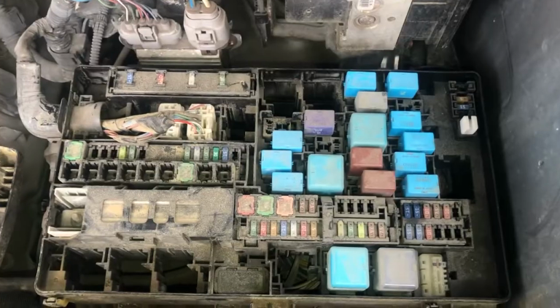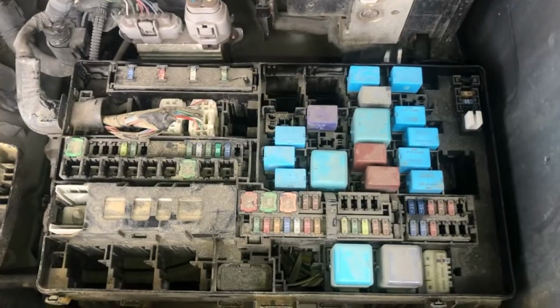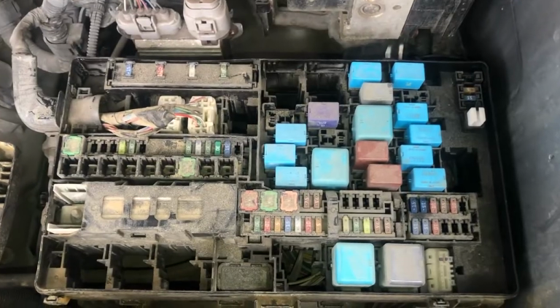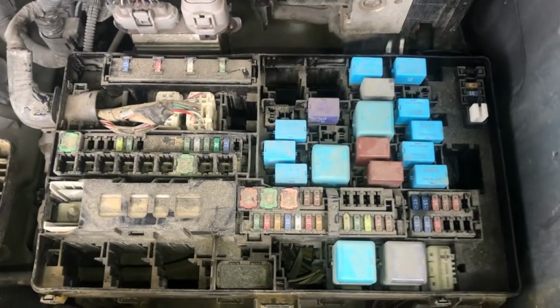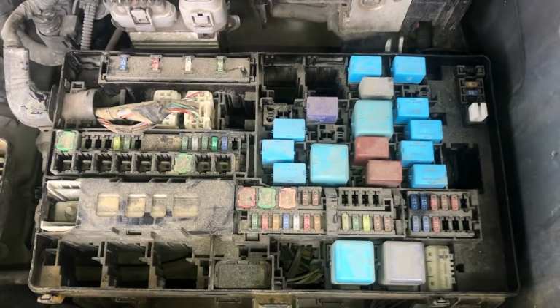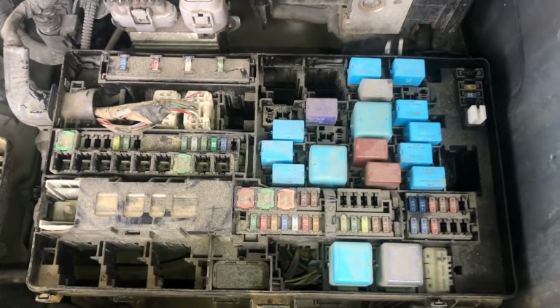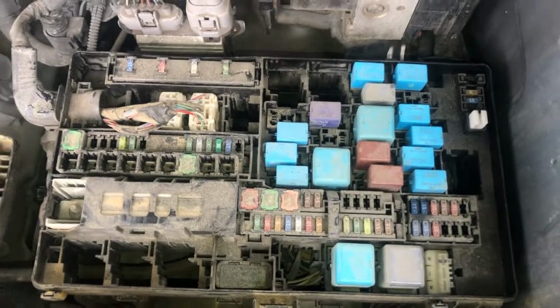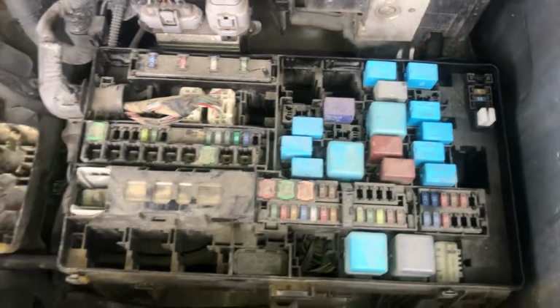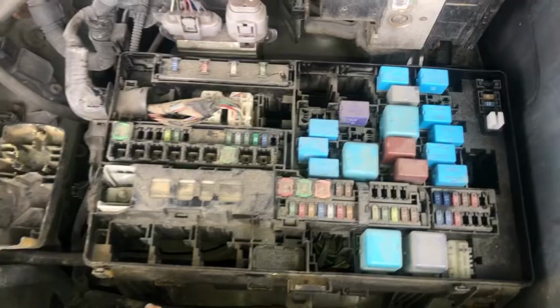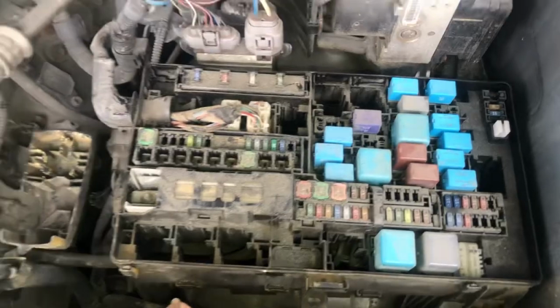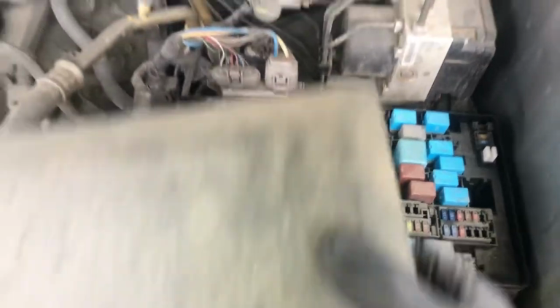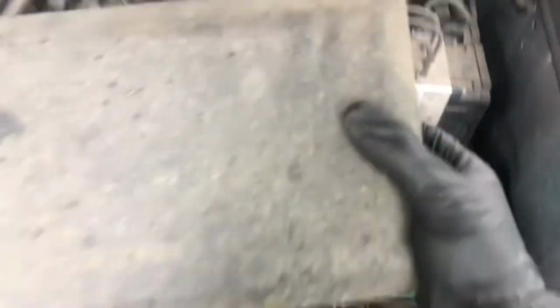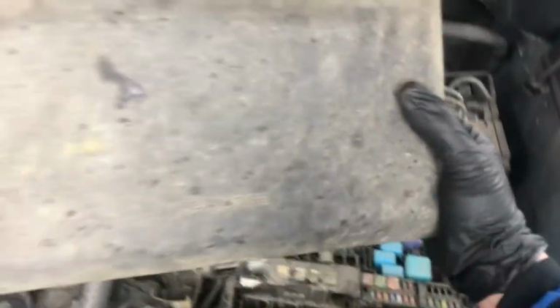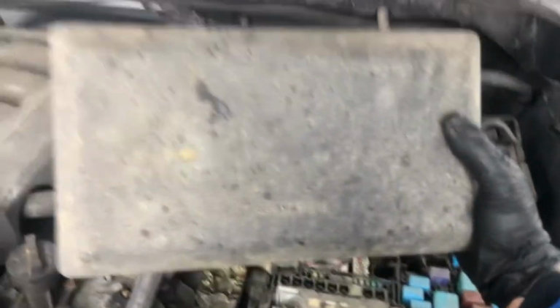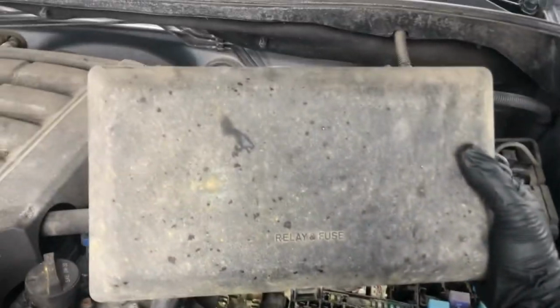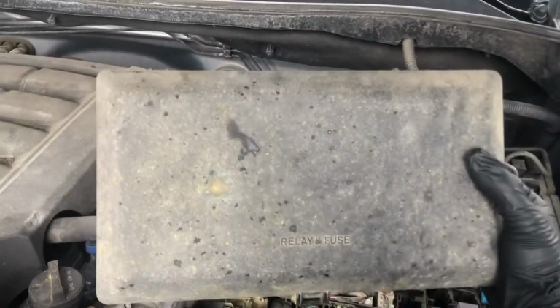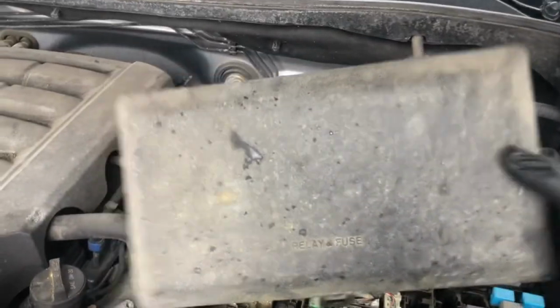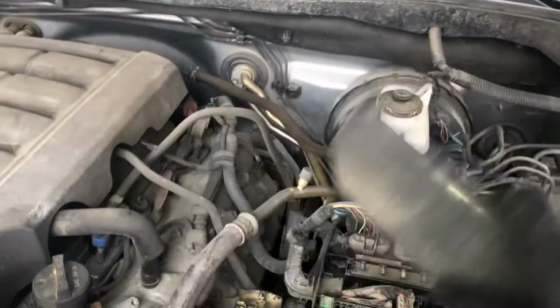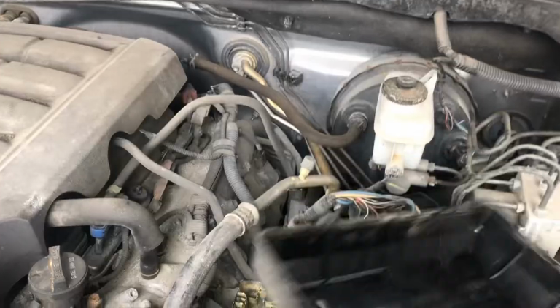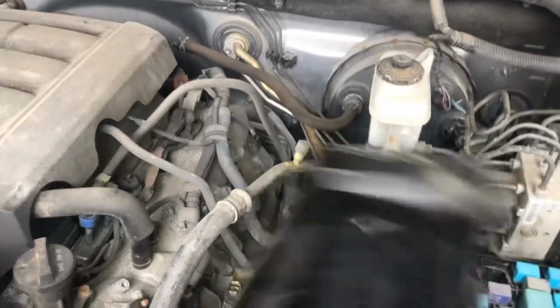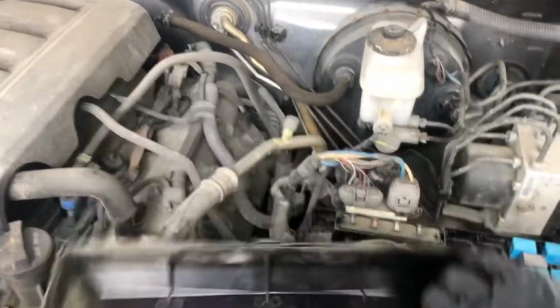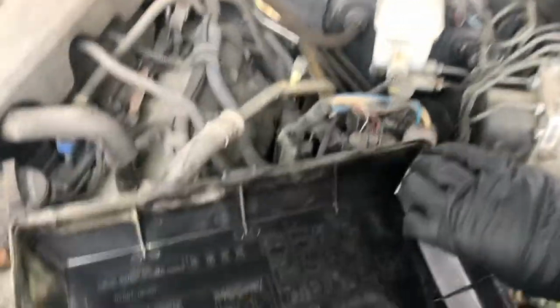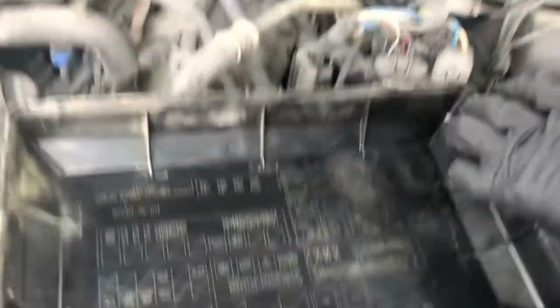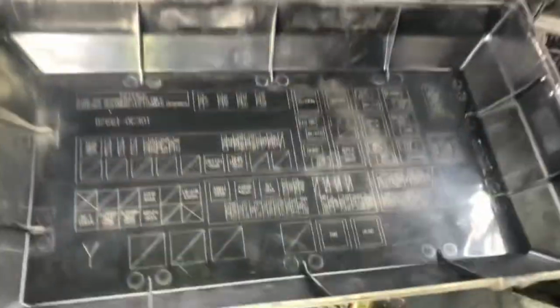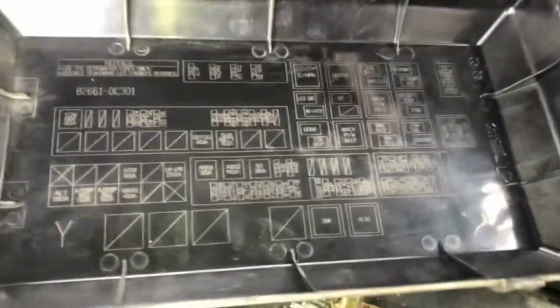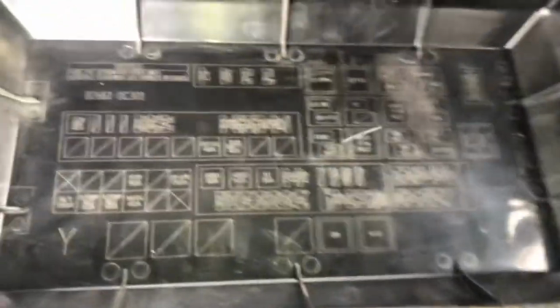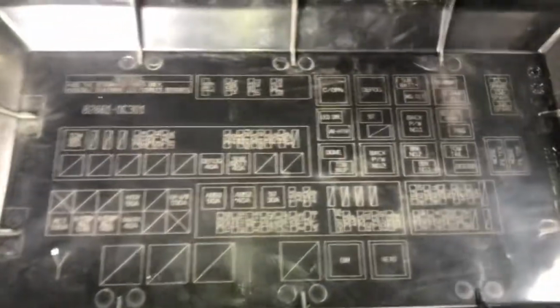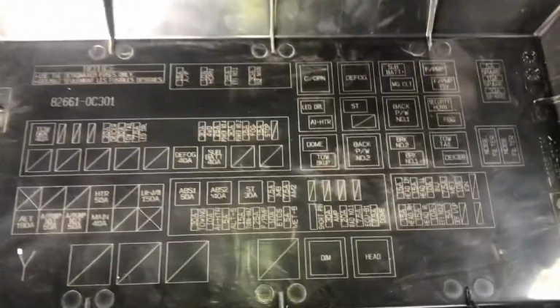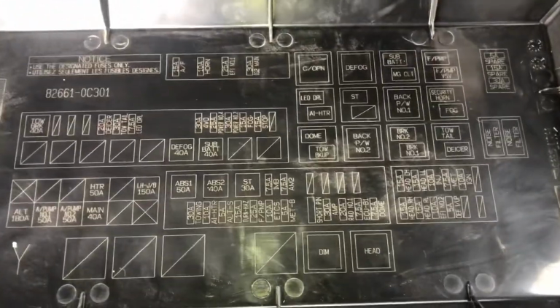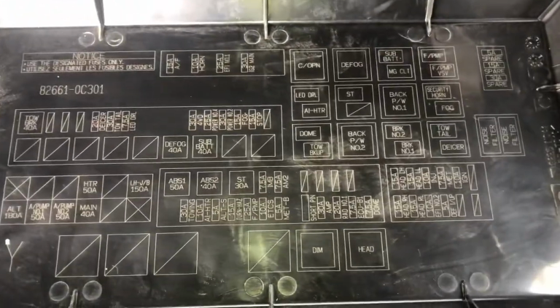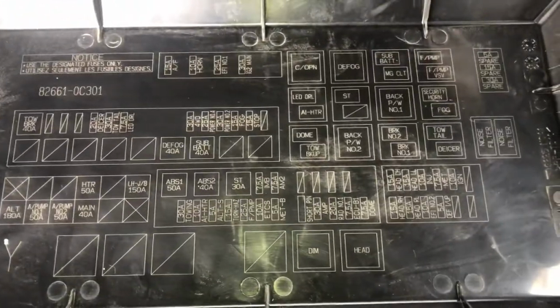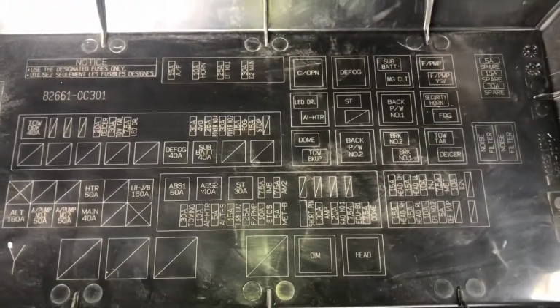Here are the fuses, here's the cover, and here's some information about the fuses.